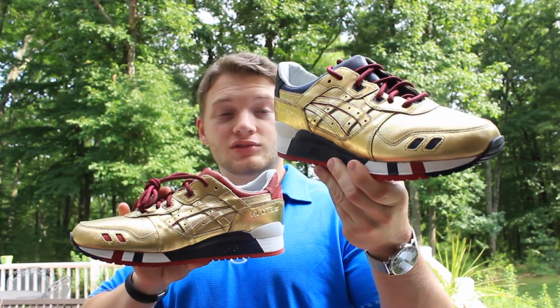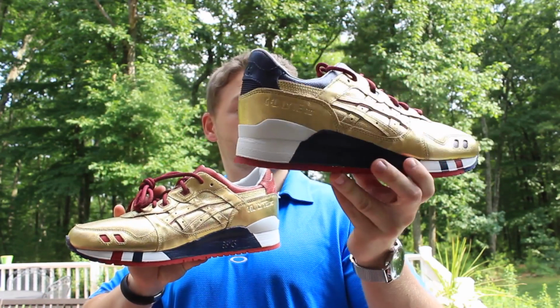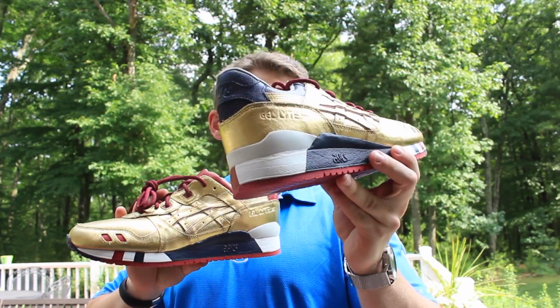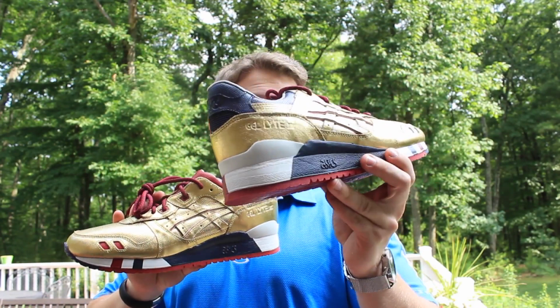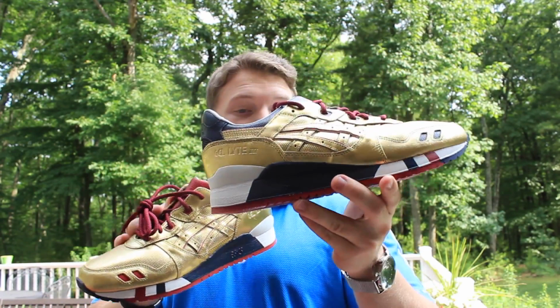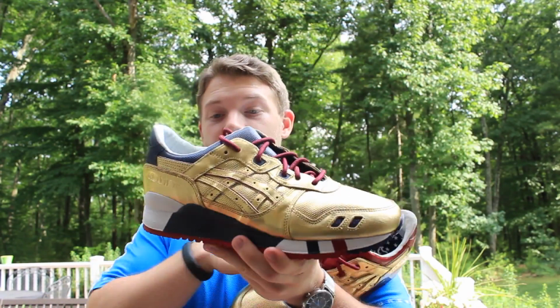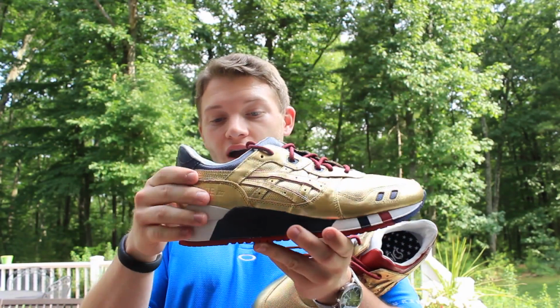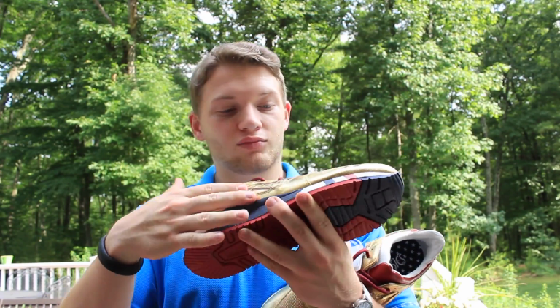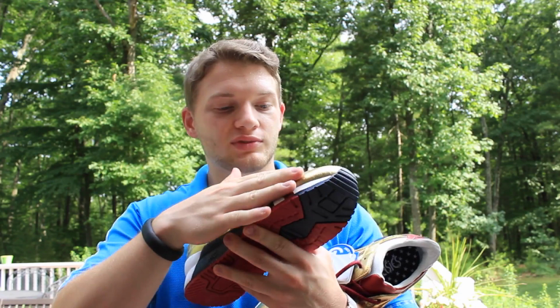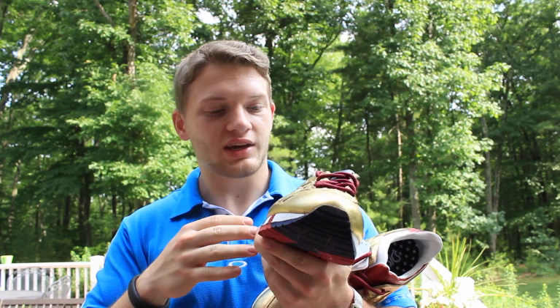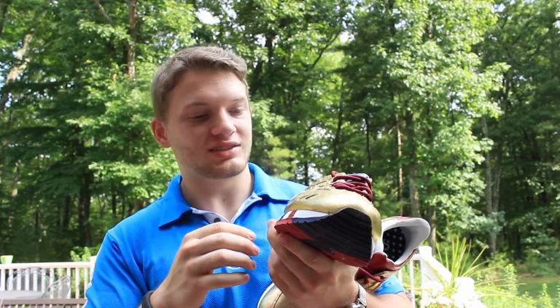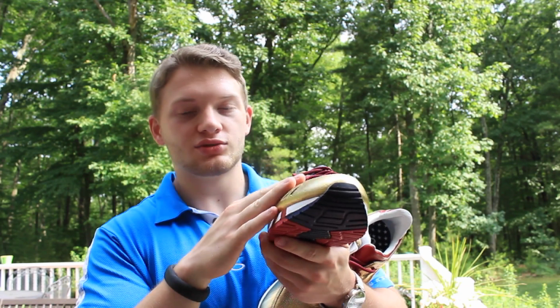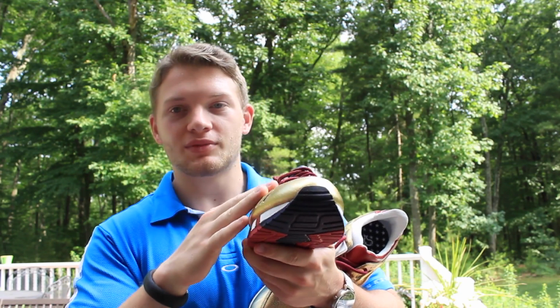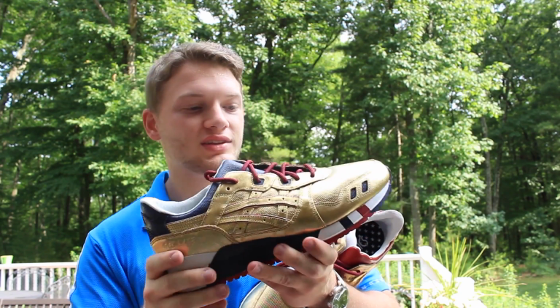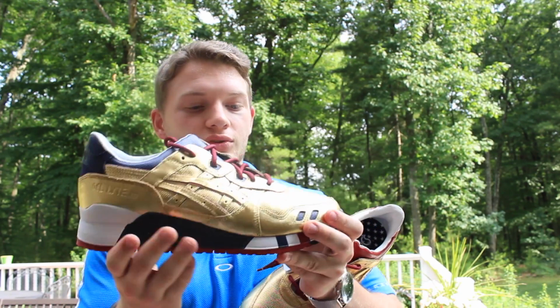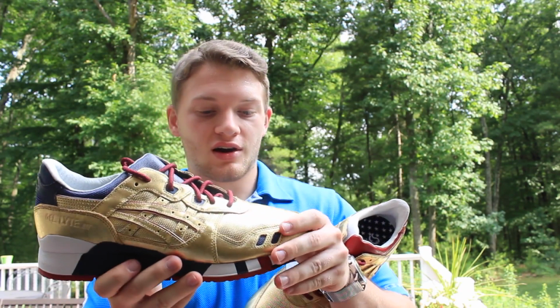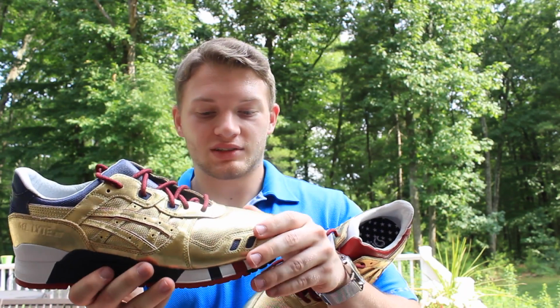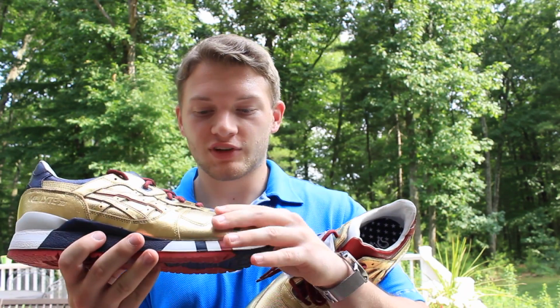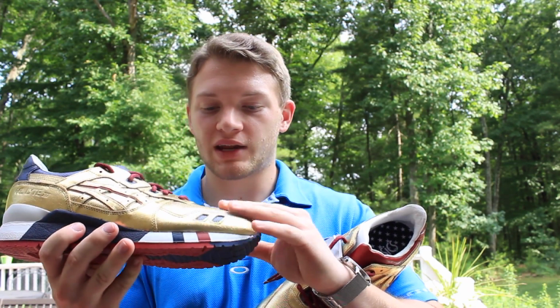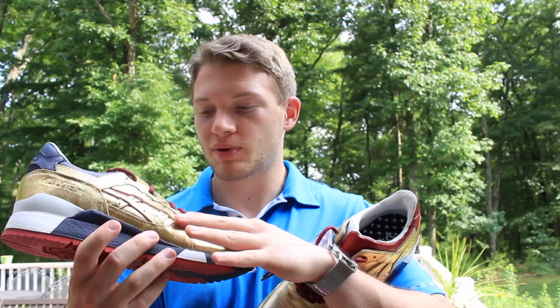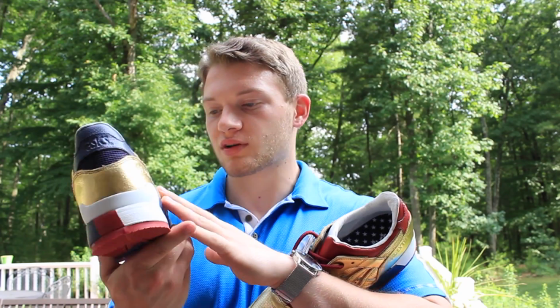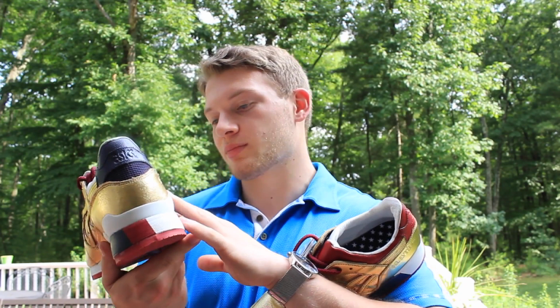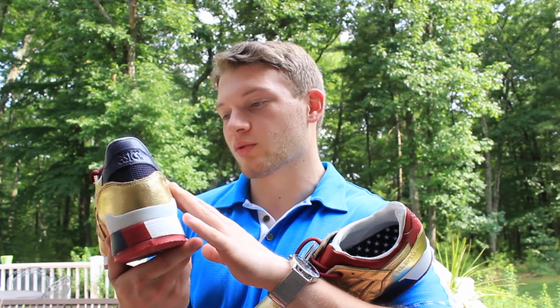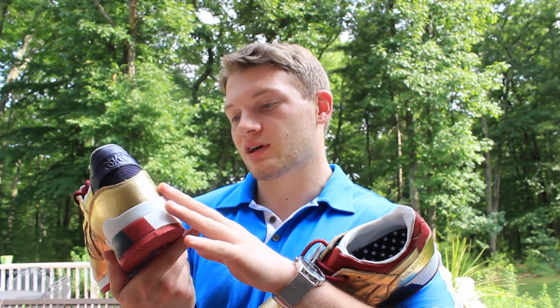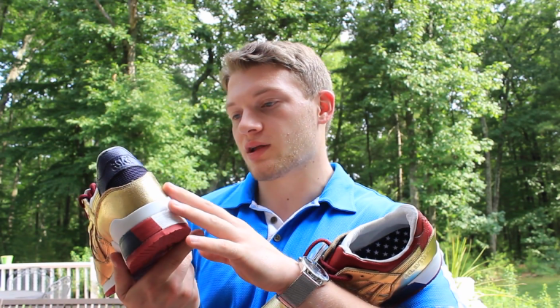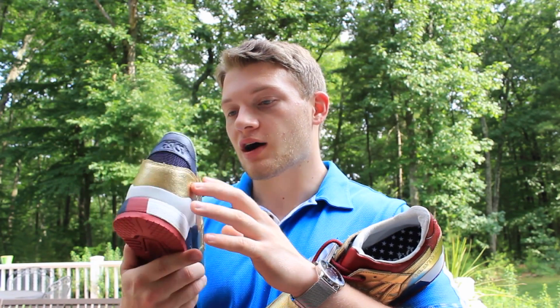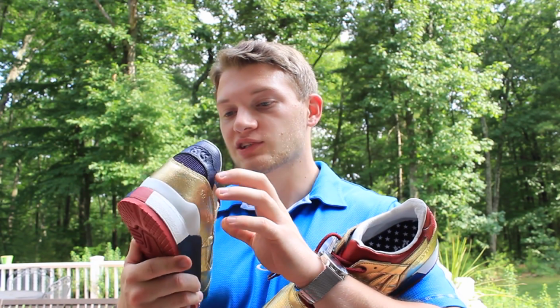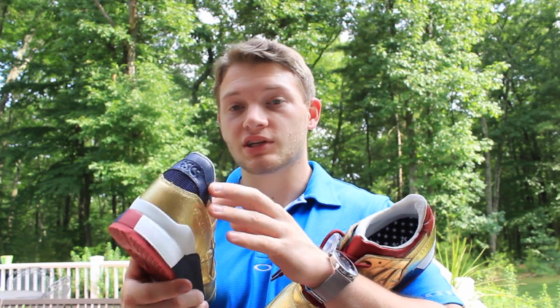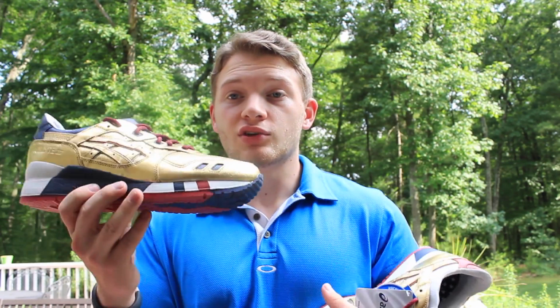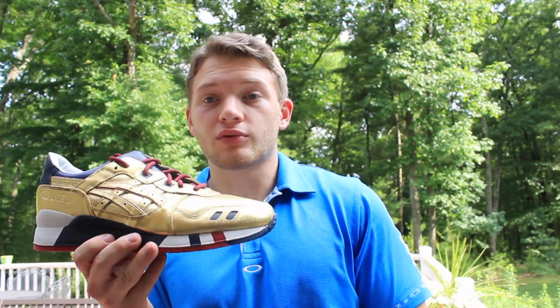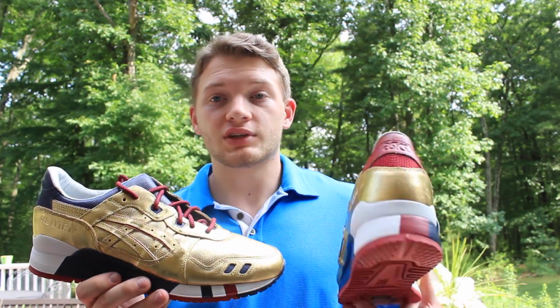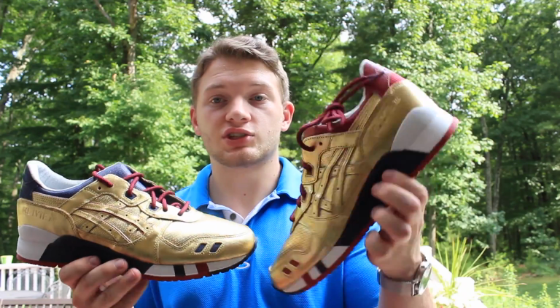Really, really dope shoe. It reminds me of just like a statue or something with this gold. It doesn't feel too bad, actually — I know people are complaining about that or worried about that, but I guess we'll see. I'll do a full review on these, for sure.